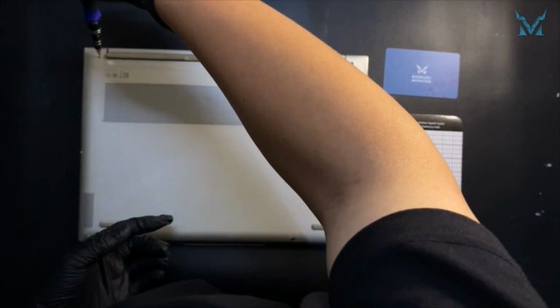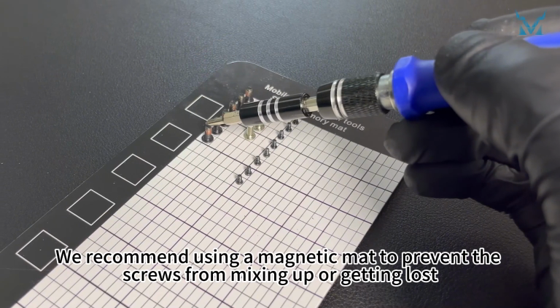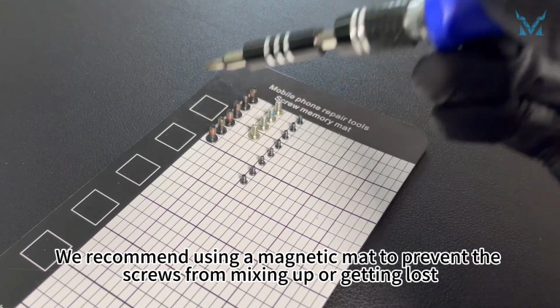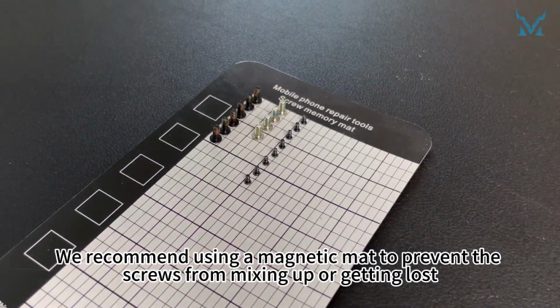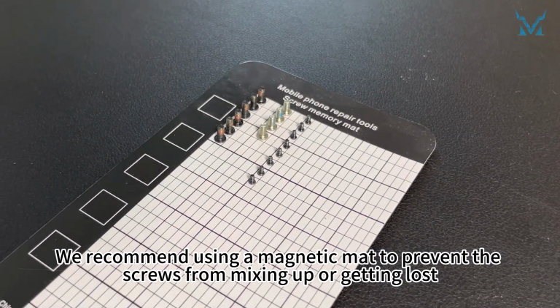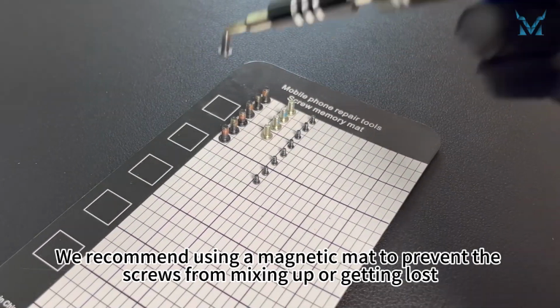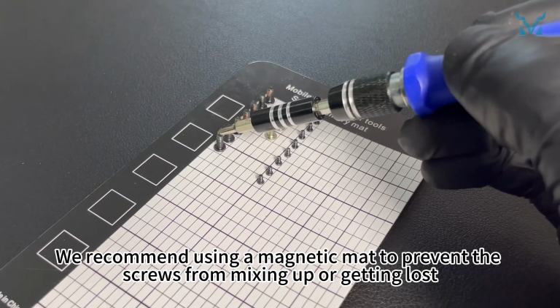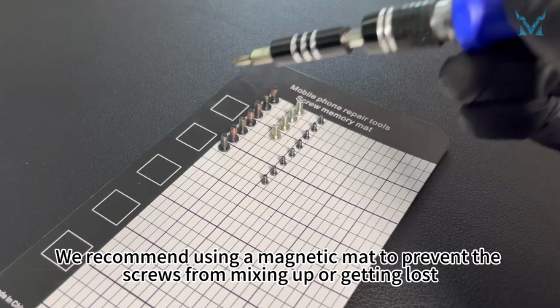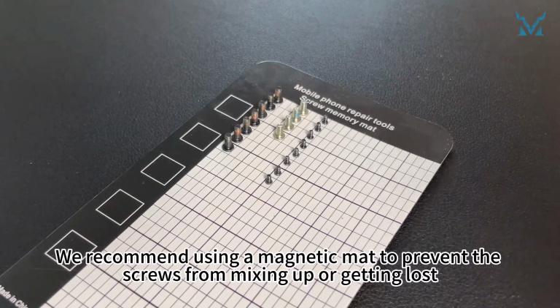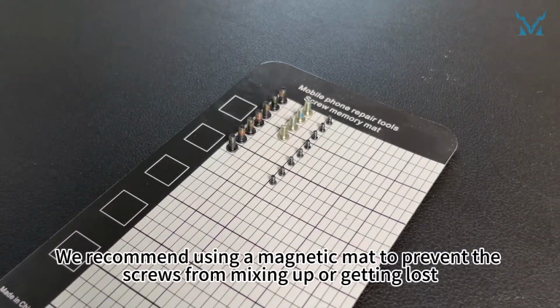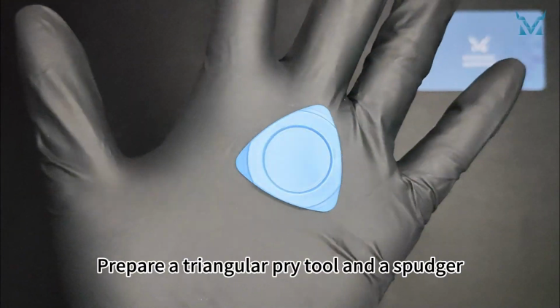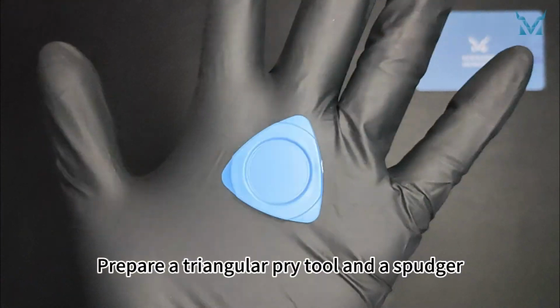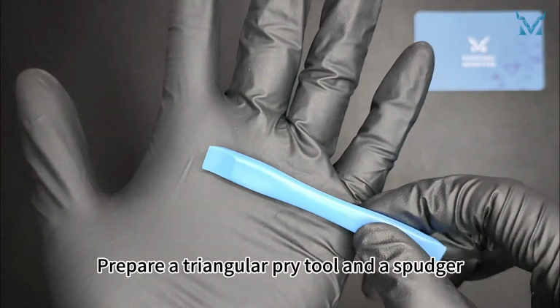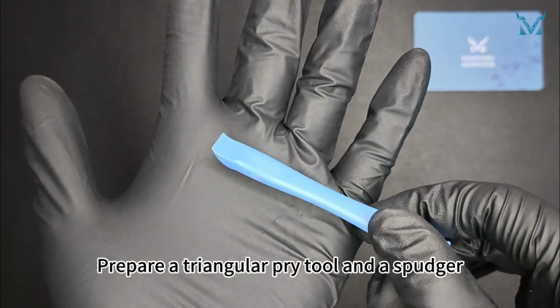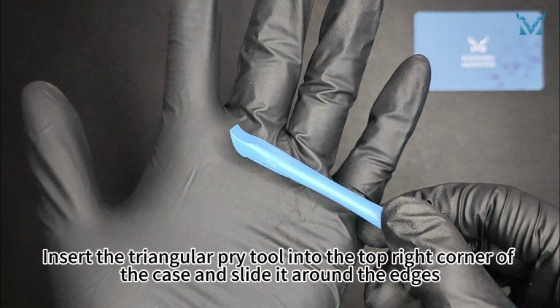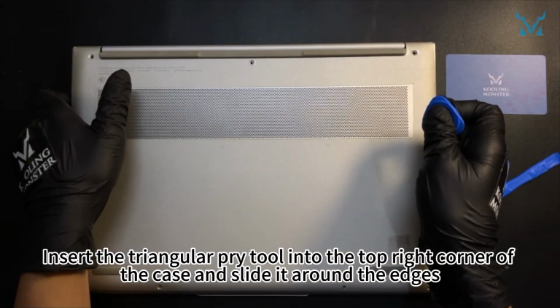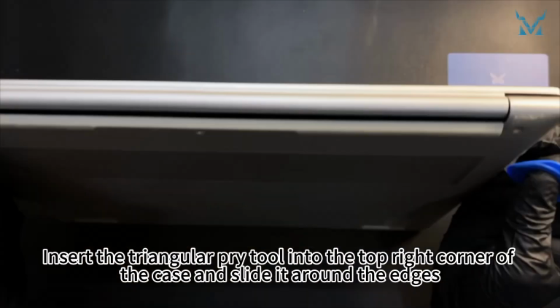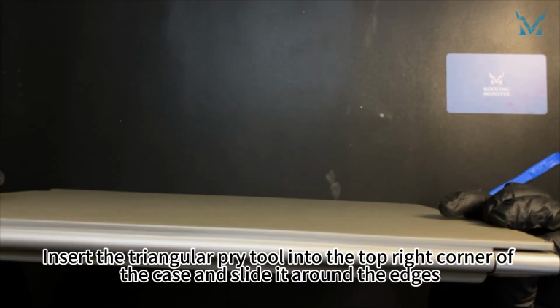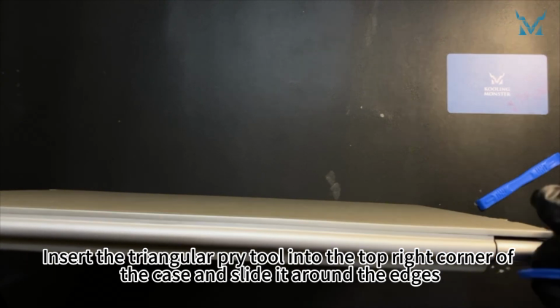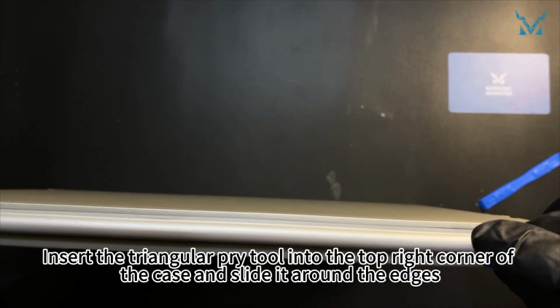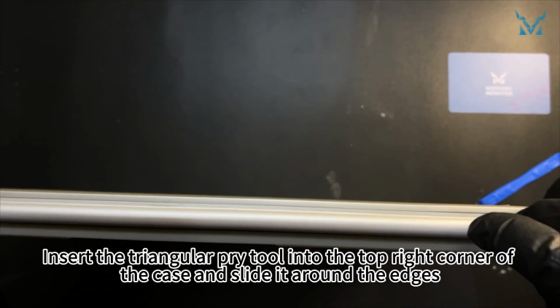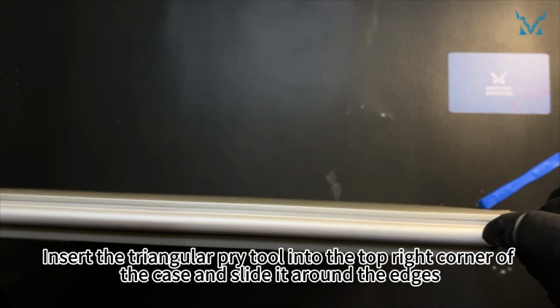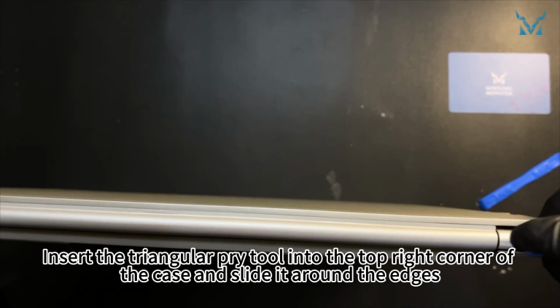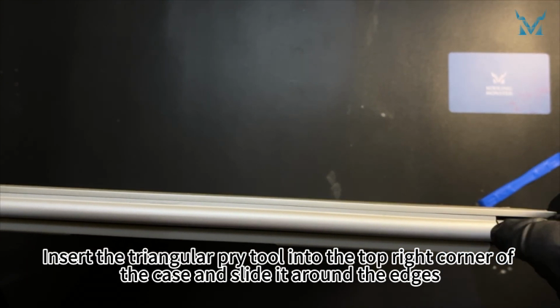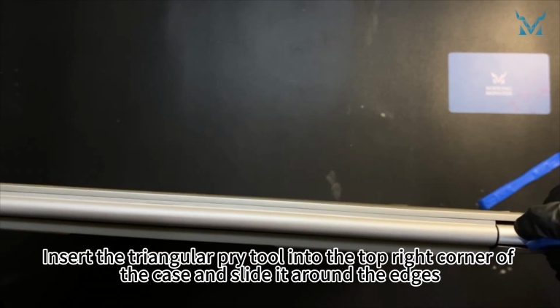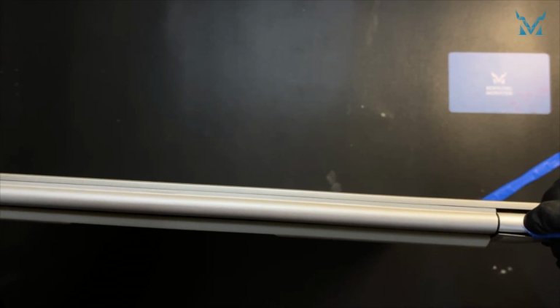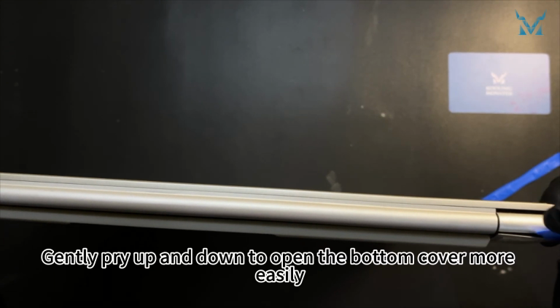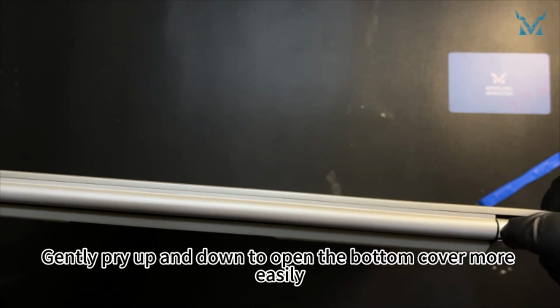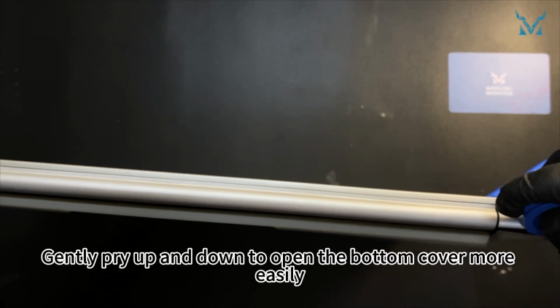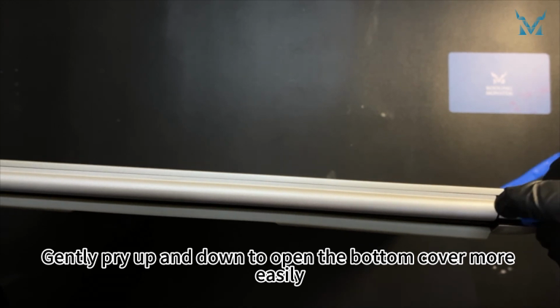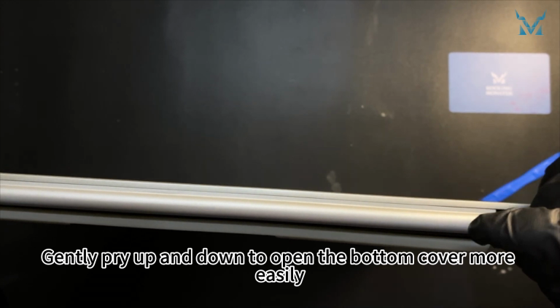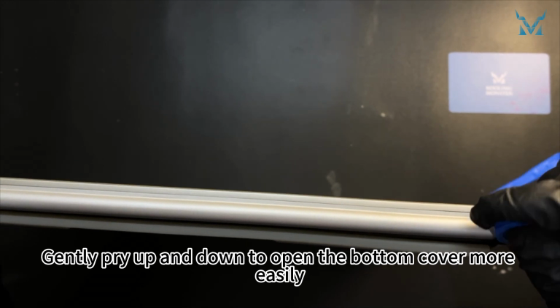We recommend using a magnetic mat to prevent the screws from mixing up or getting lost. Prepare a triangular pry tool and a spudger. Insert the triangular pry tool into the top right corner of the case and slide it around the edges. Gently pry up and down to open the bottom cover more easily.